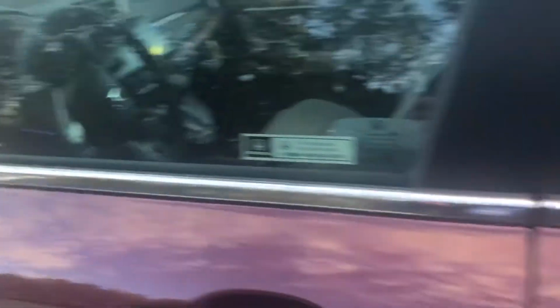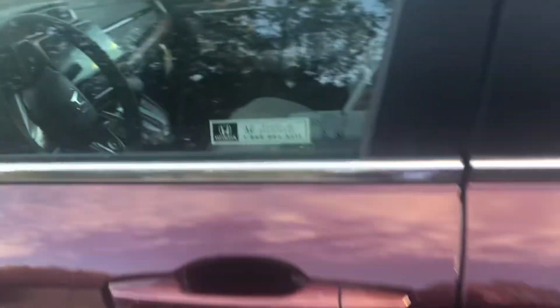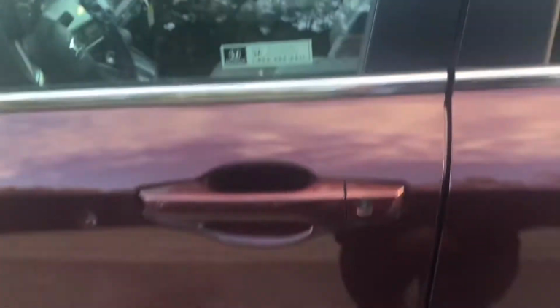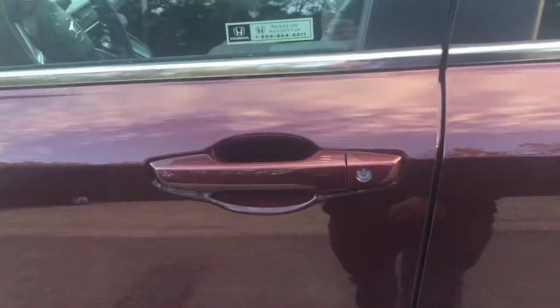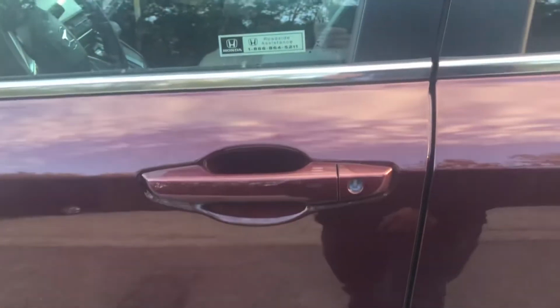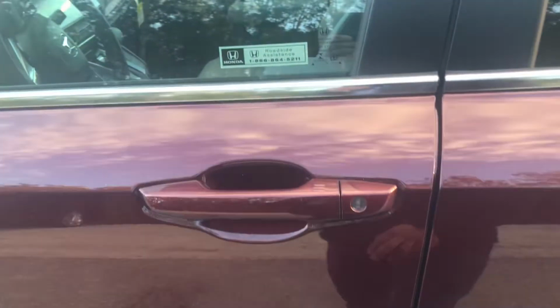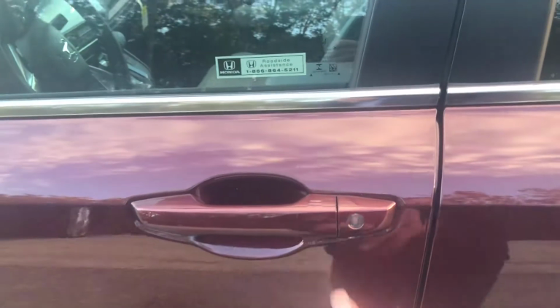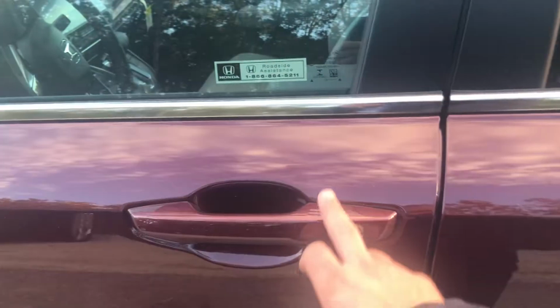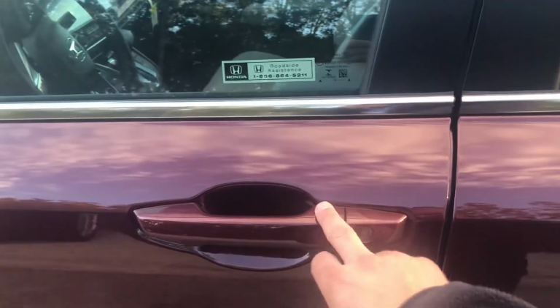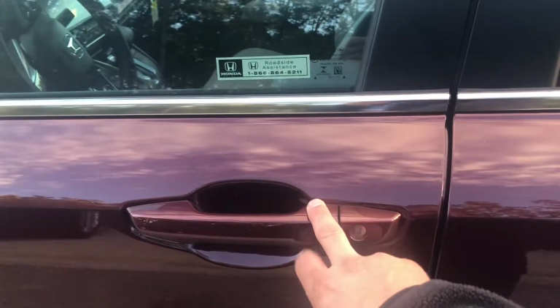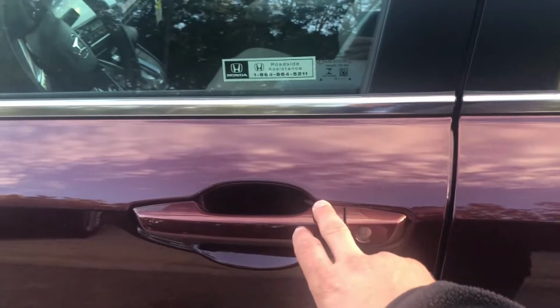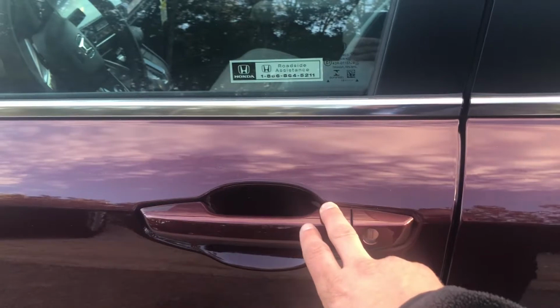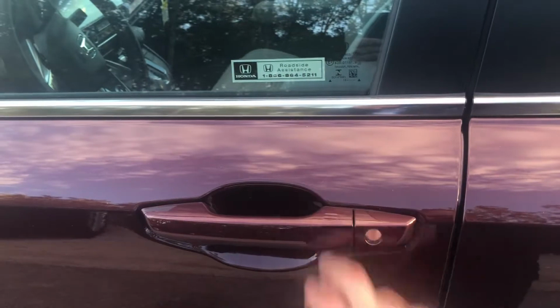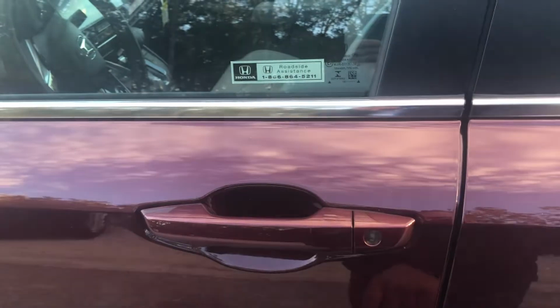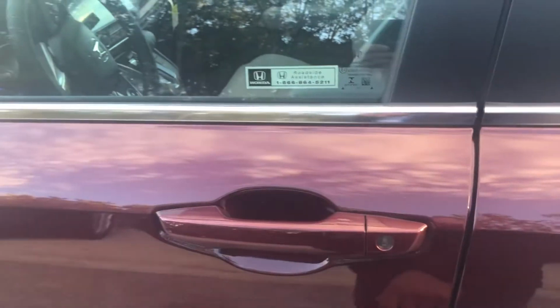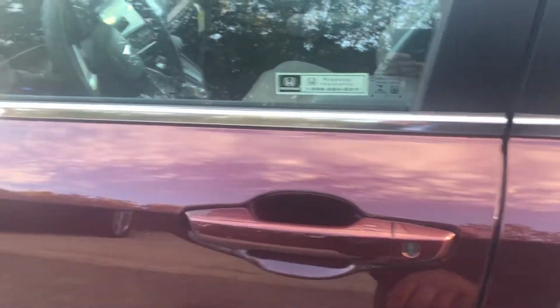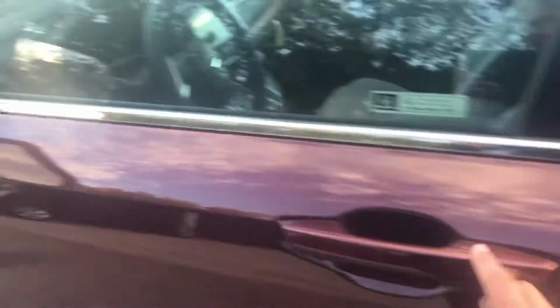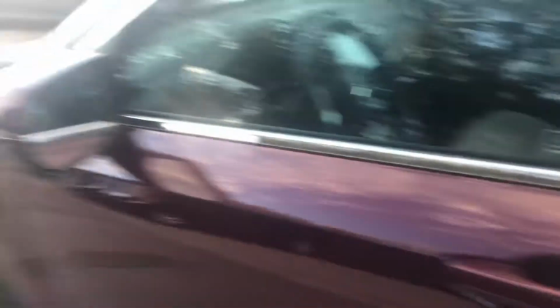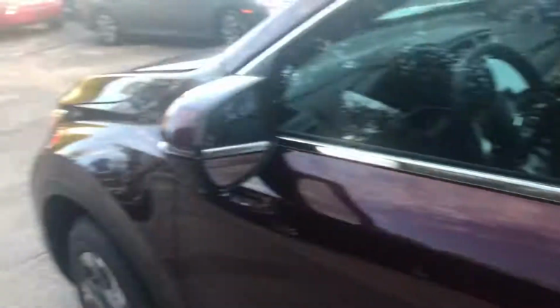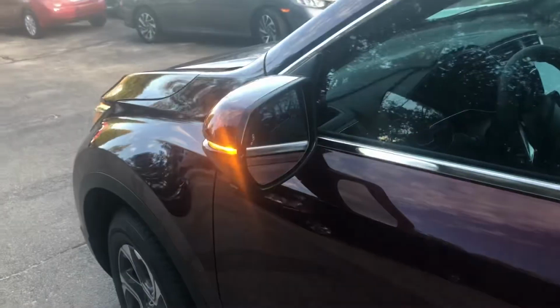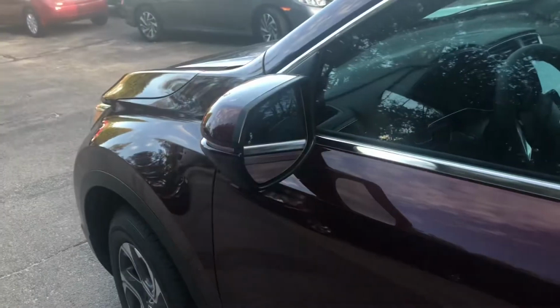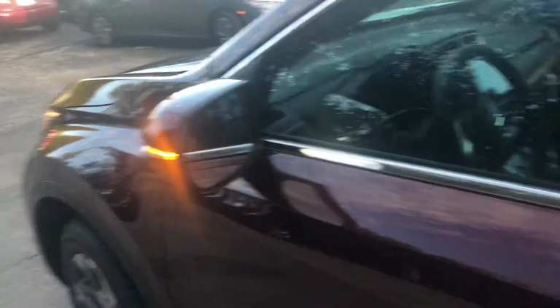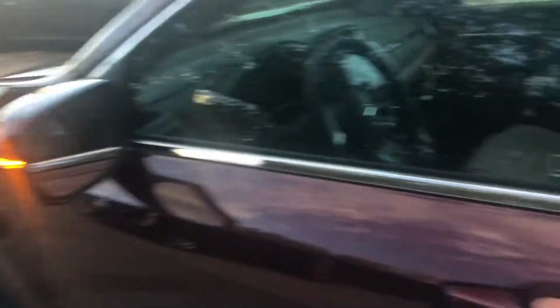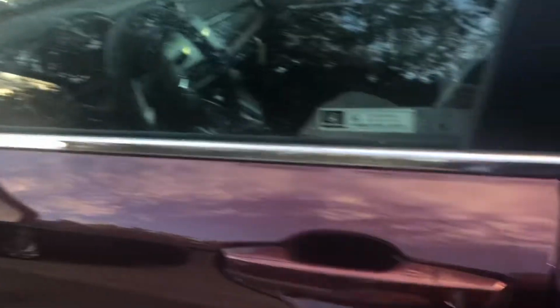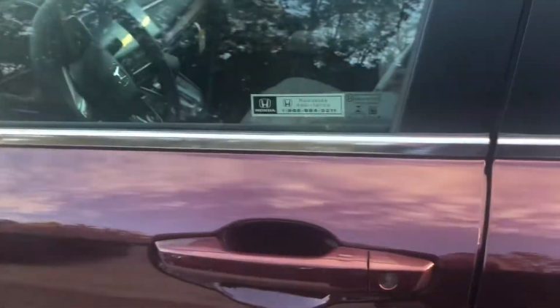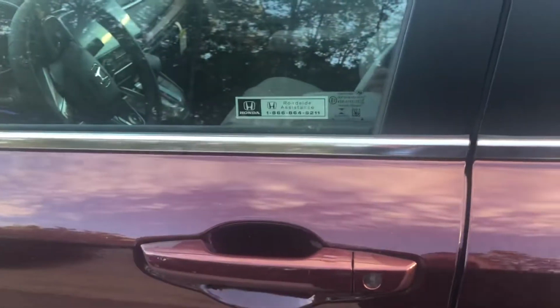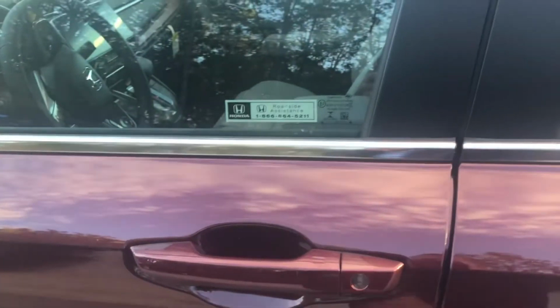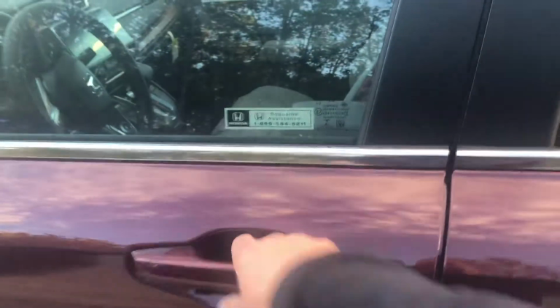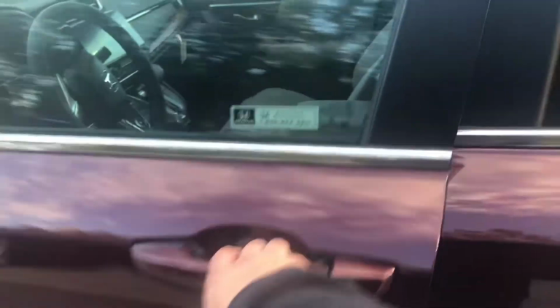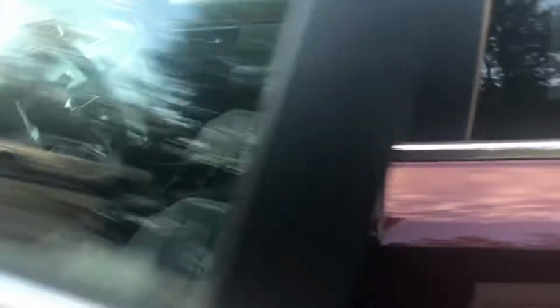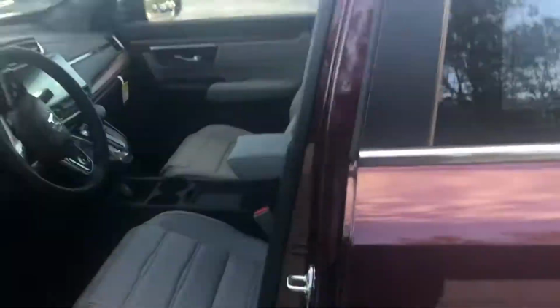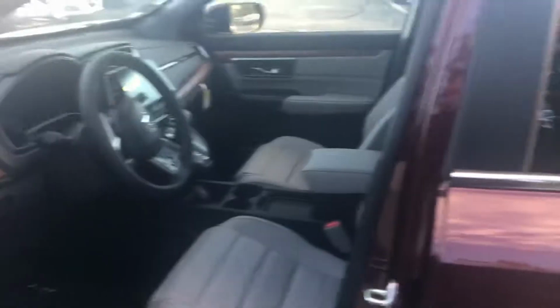You get a sensor in the door handles, so I can lock the door. If I grab it, it'll unlock as well — you can see the lights go there.